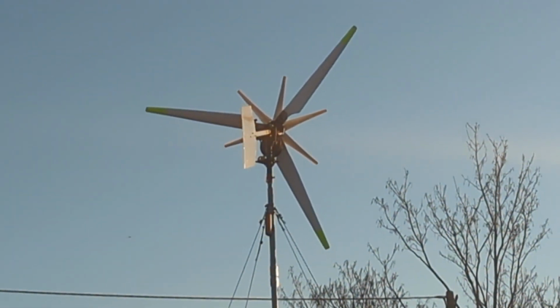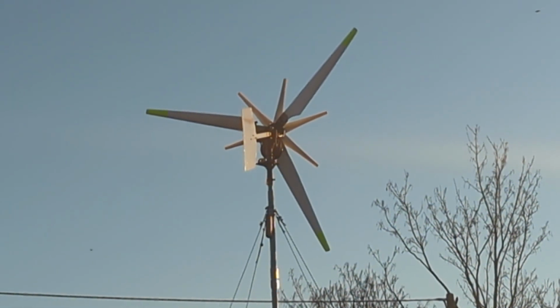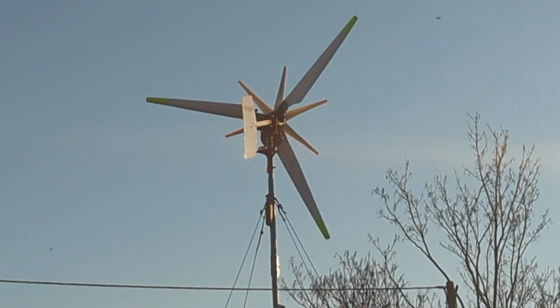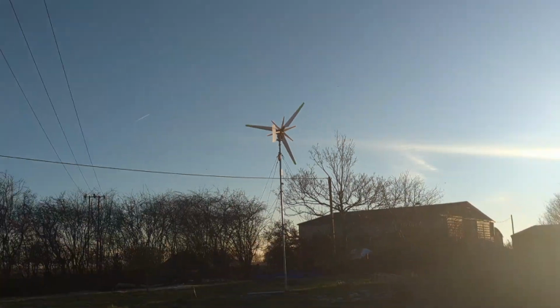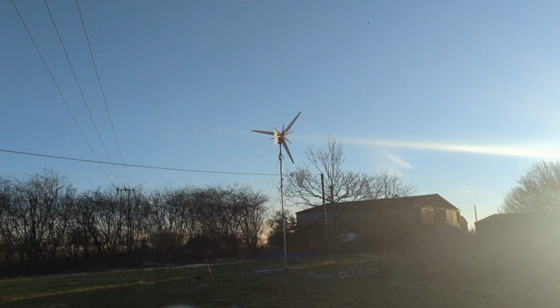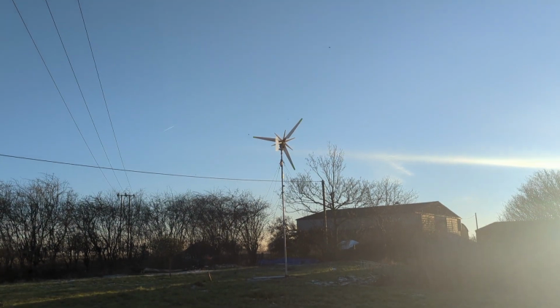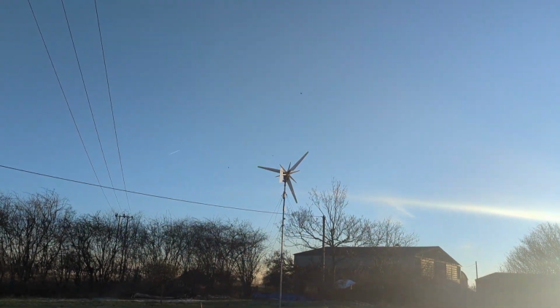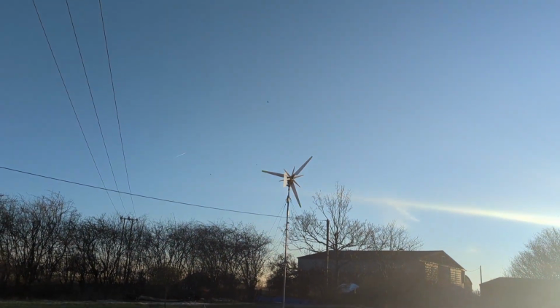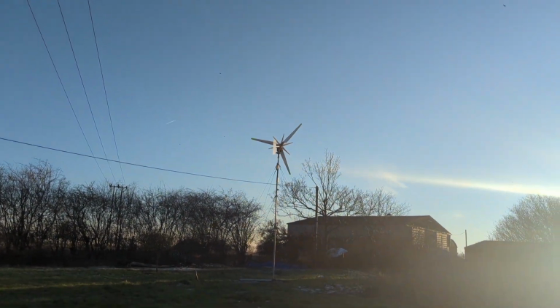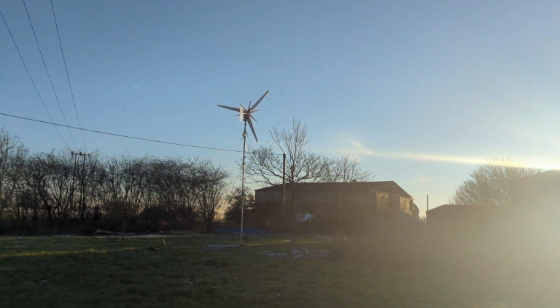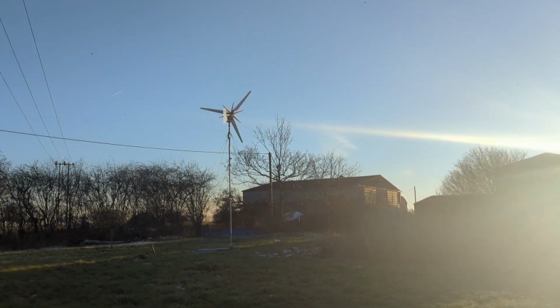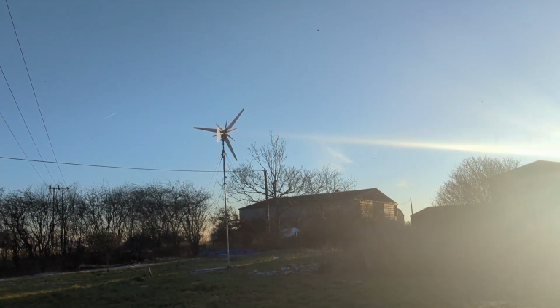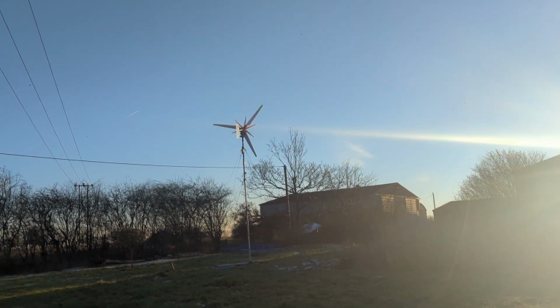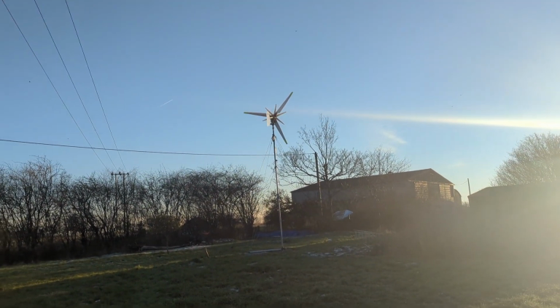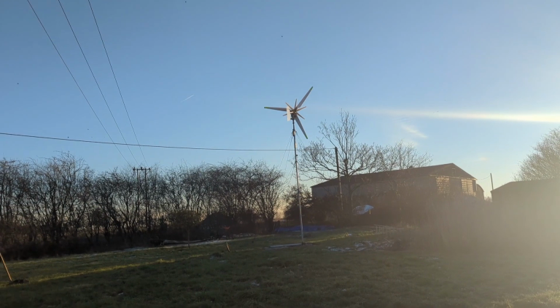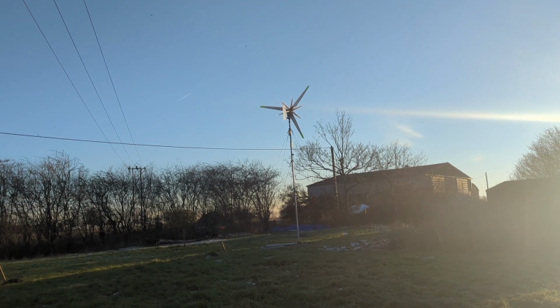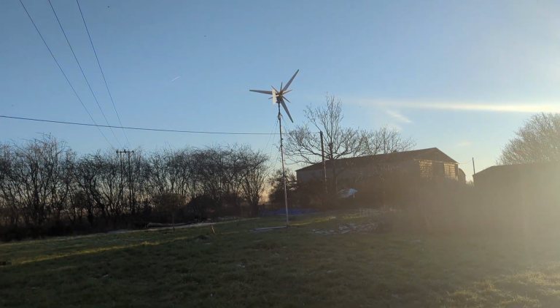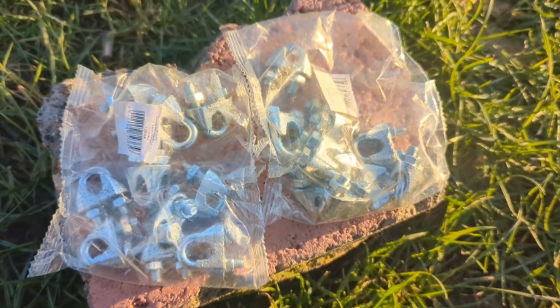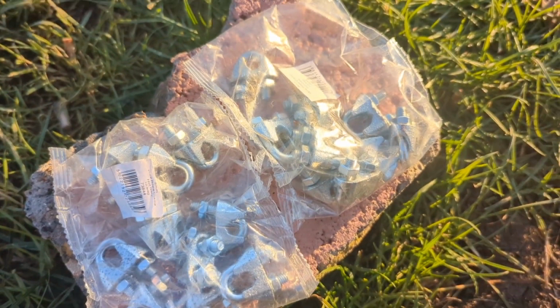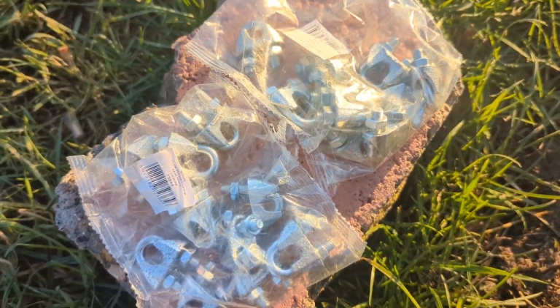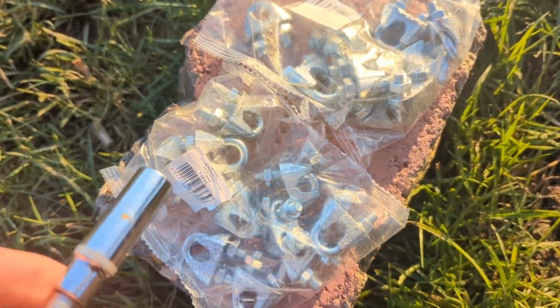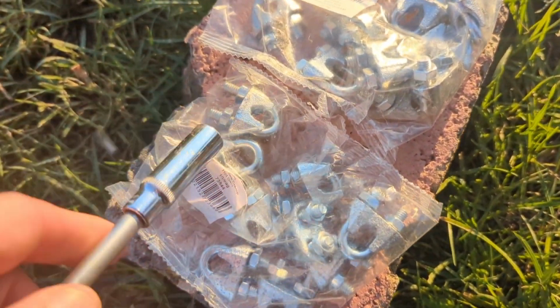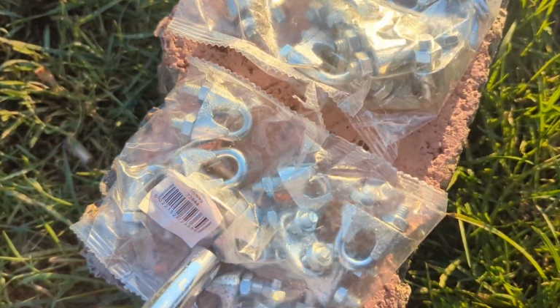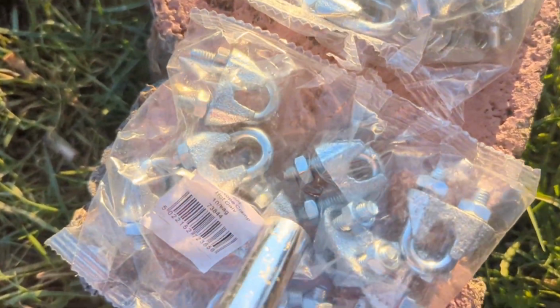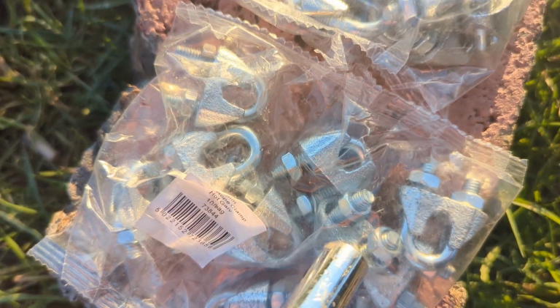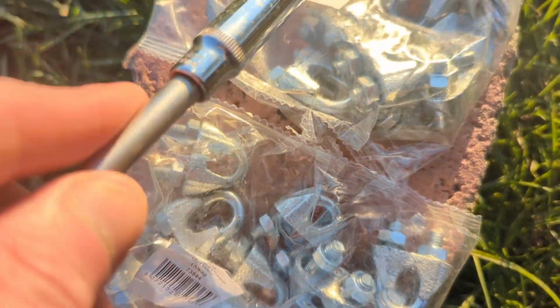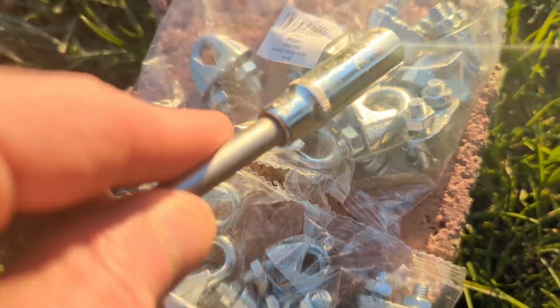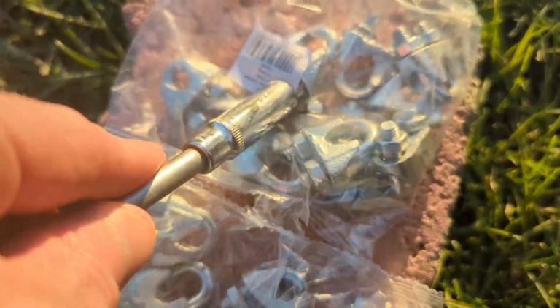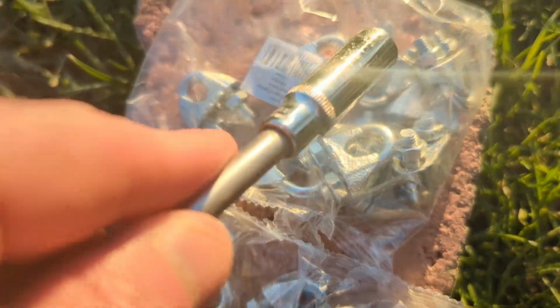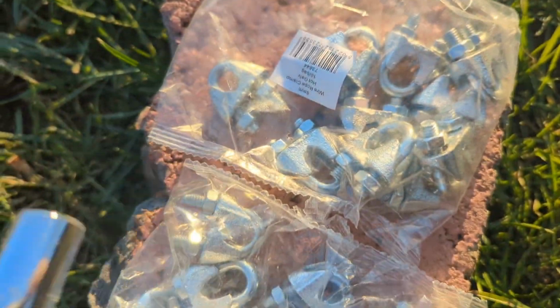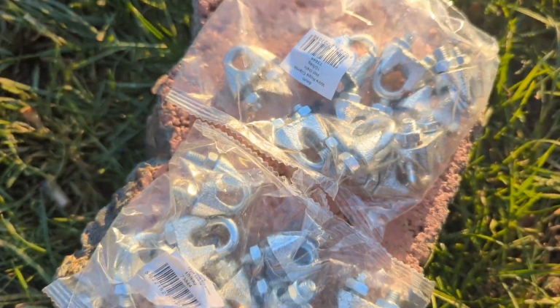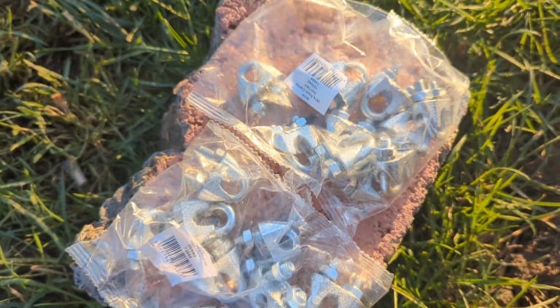Greetings YouTube, it is the 22nd of February 2022 and the turbine will be coming down. My son's going to be doing the winch. There's a few things I need to do and one of them is replace any rusty wire clamps, so there's 20 there — that should be enough.